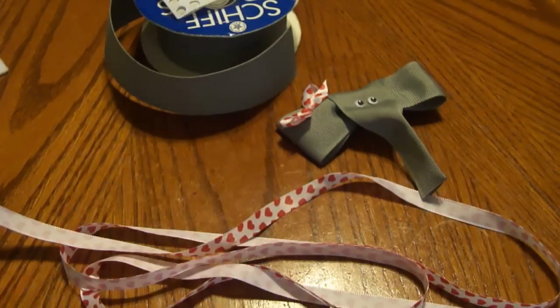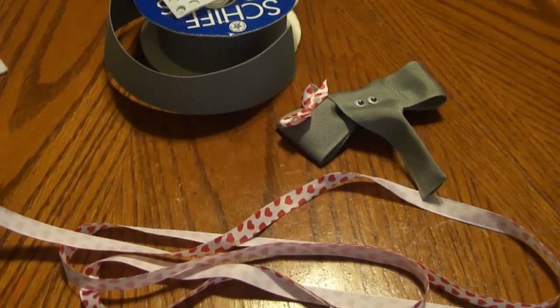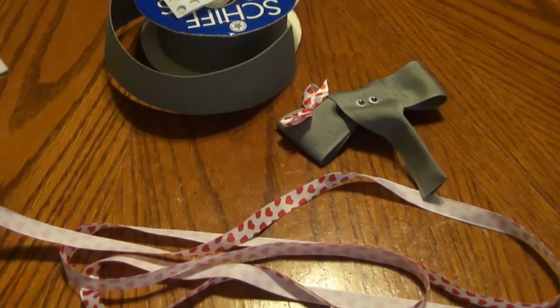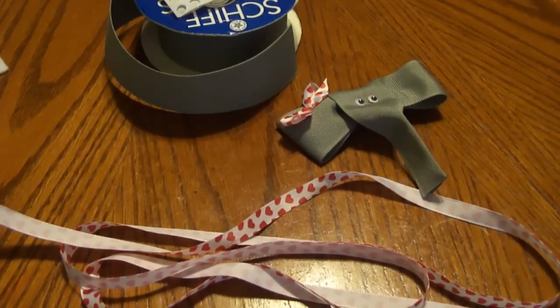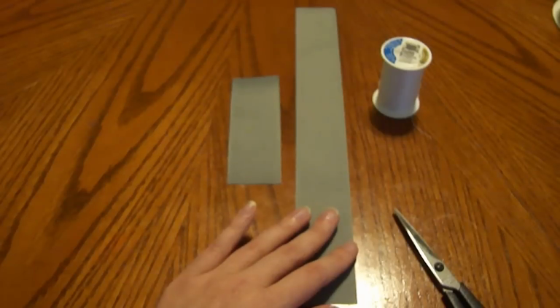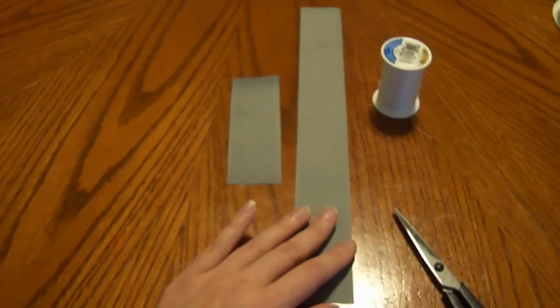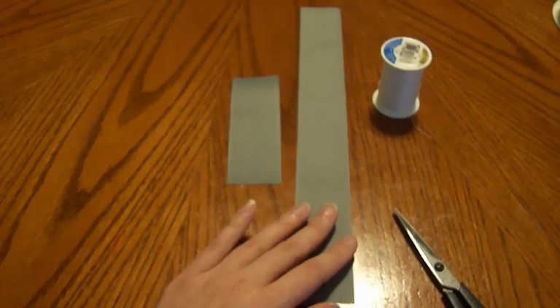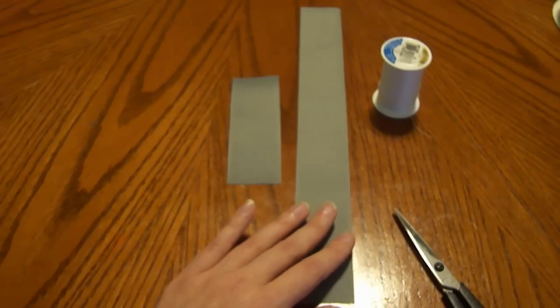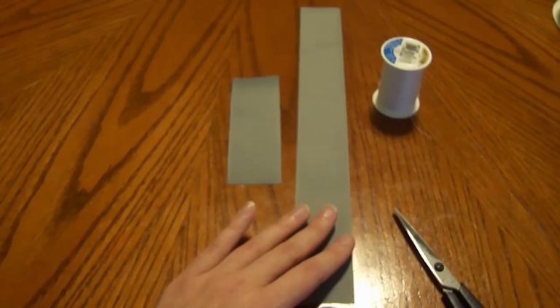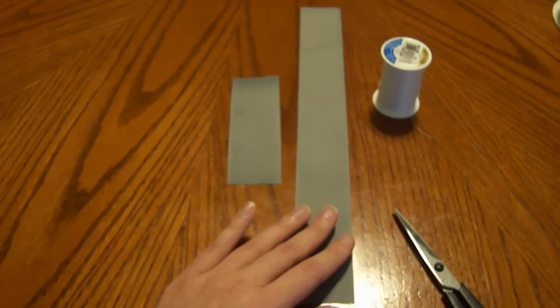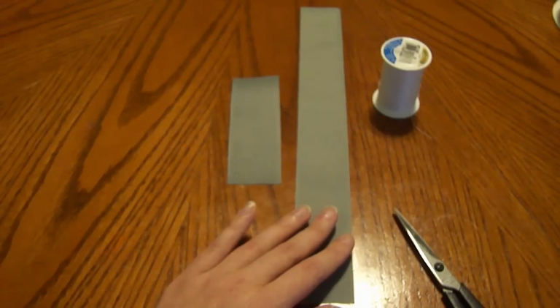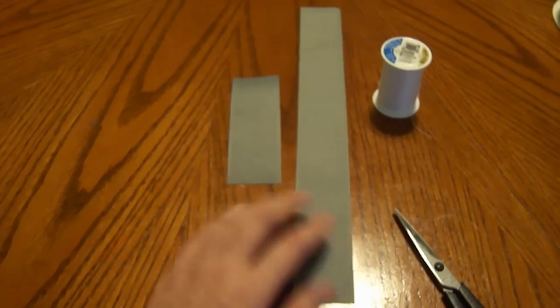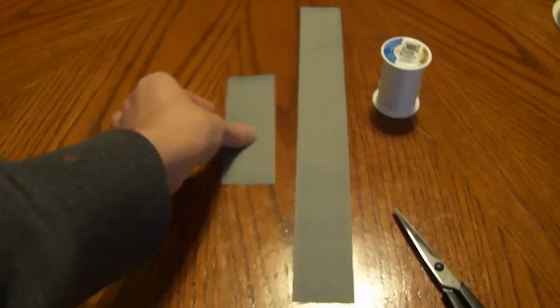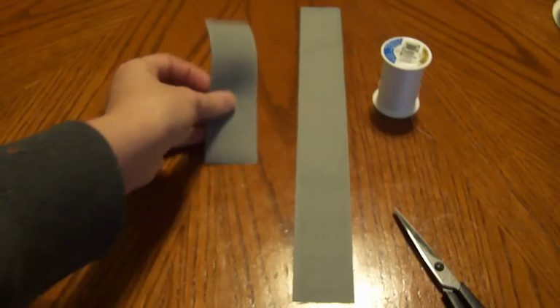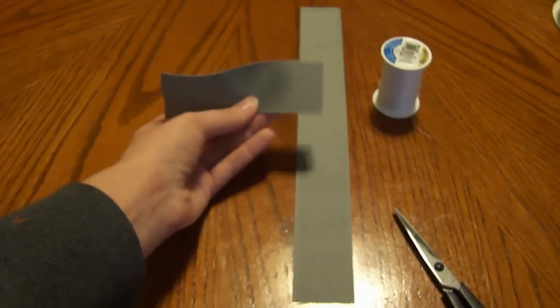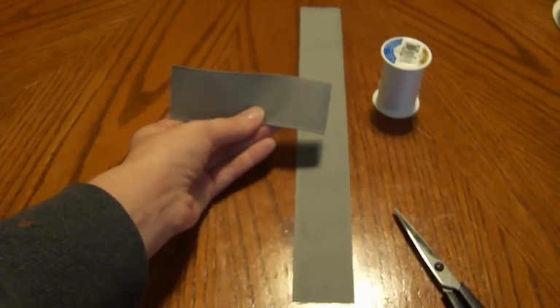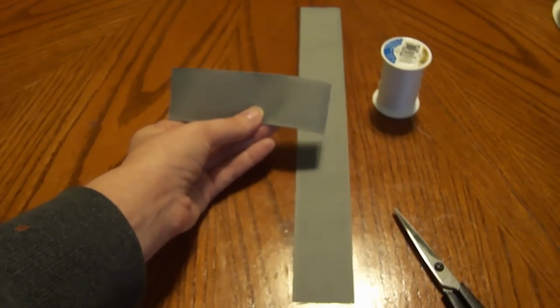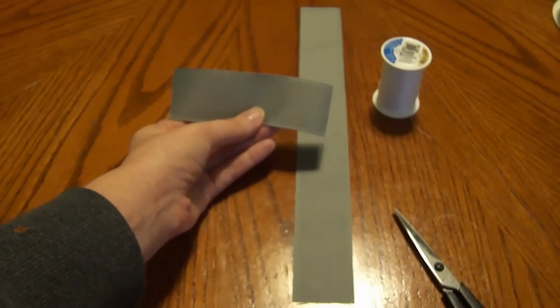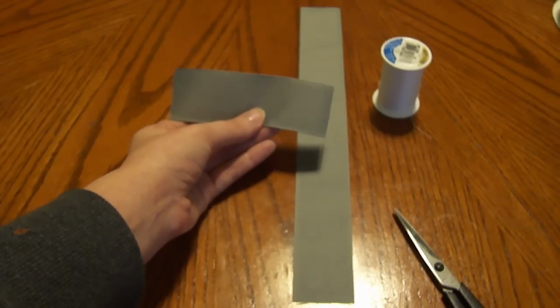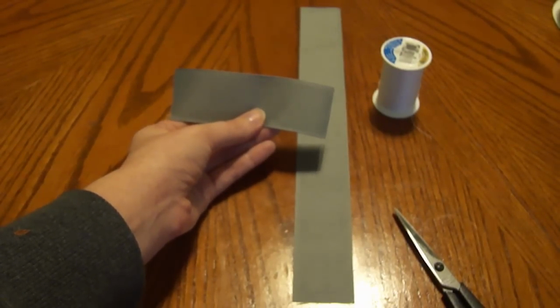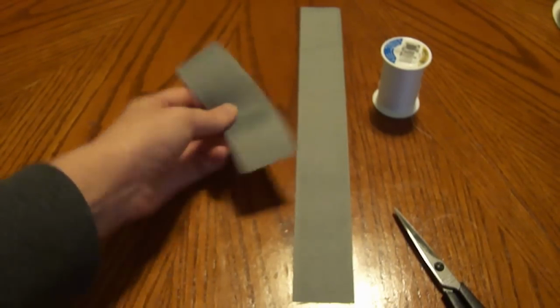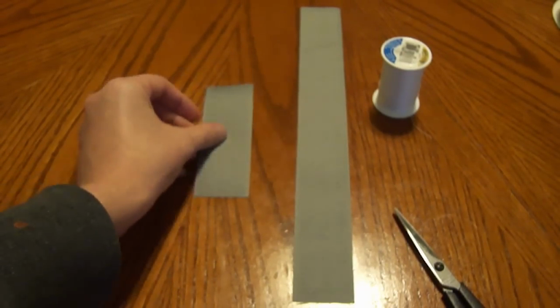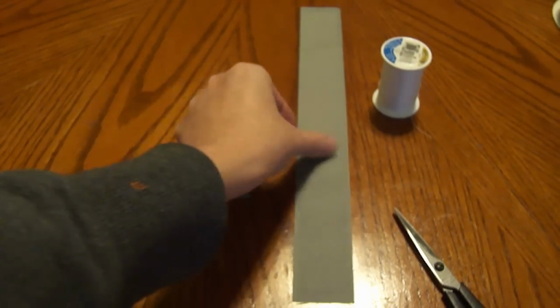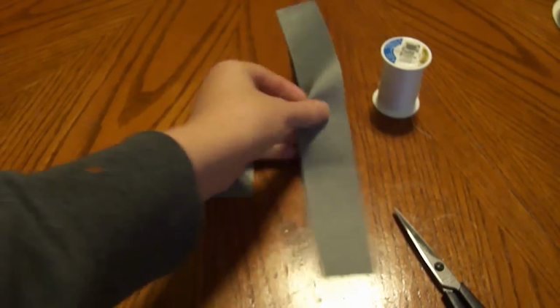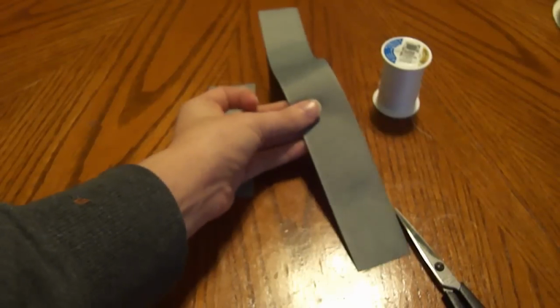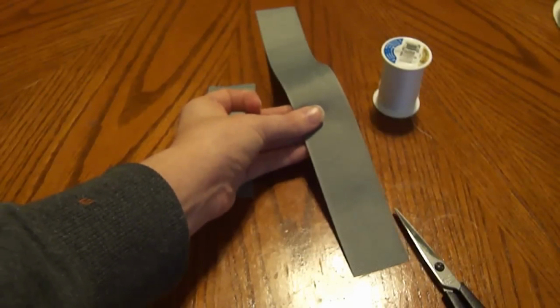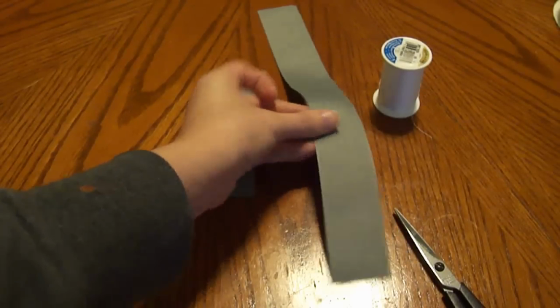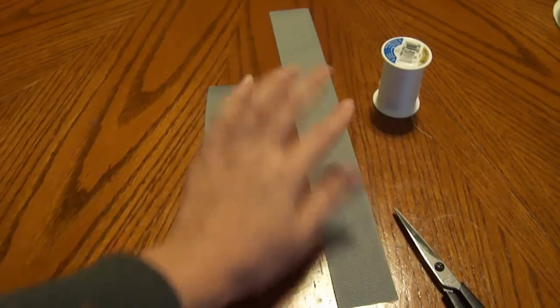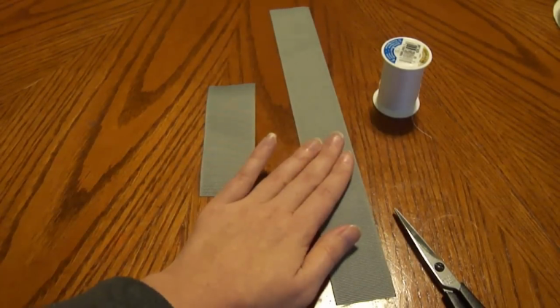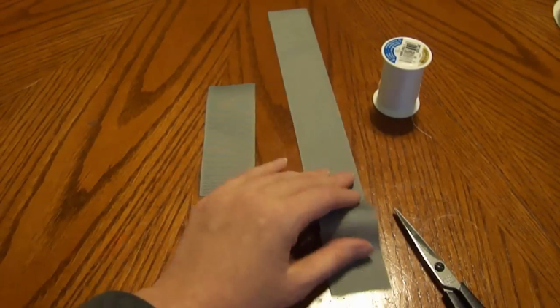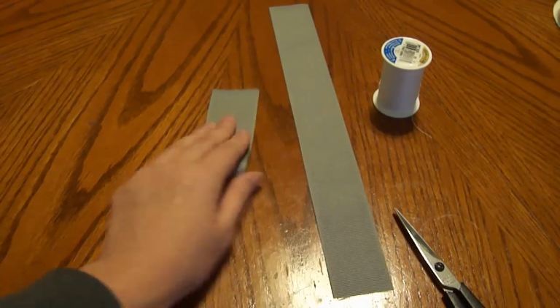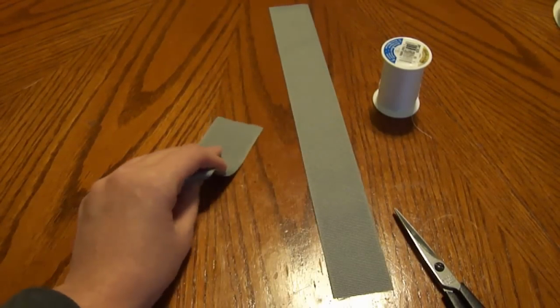Let's go ahead and get started. You're going to need to cut two pieces of your ribbon — you're going to need a 5 inch piece and you're going to need an 11 inch piece. We're going to be working with the 11 inch piece first.